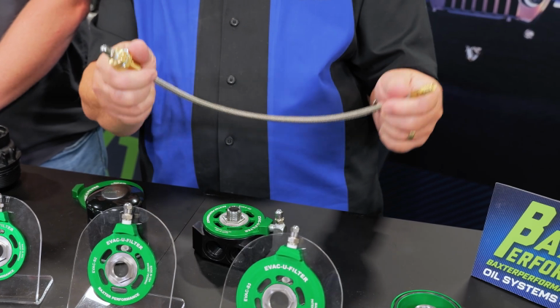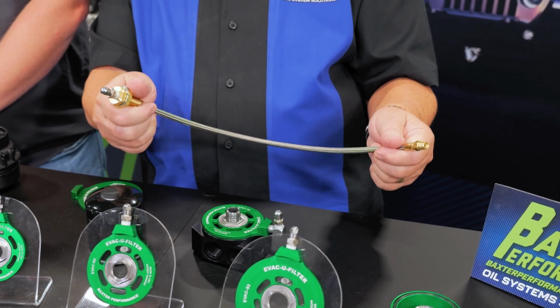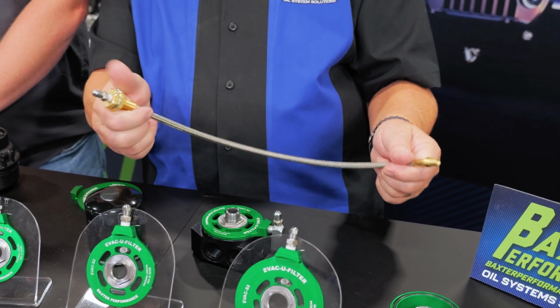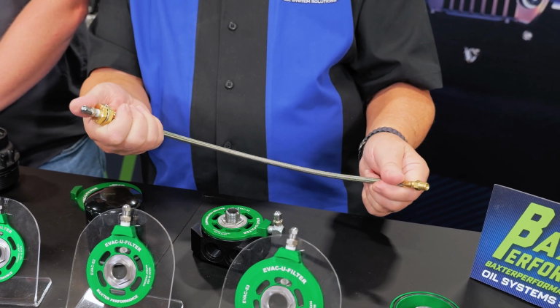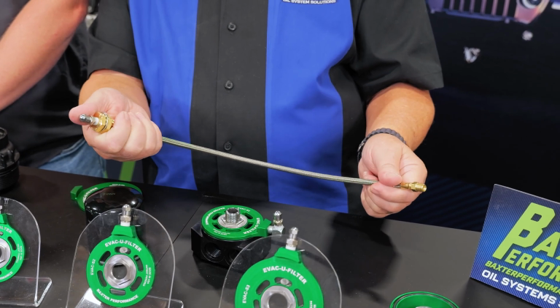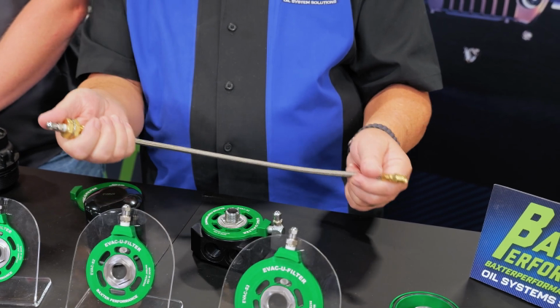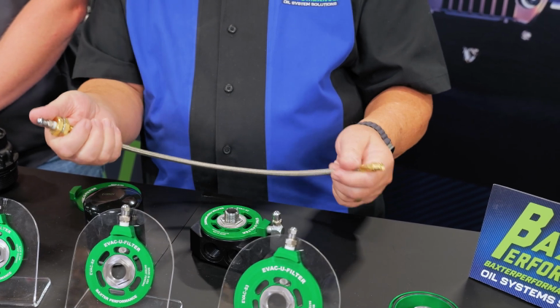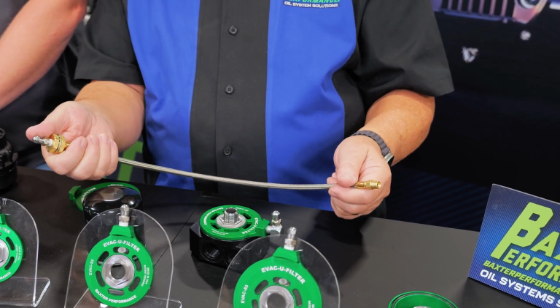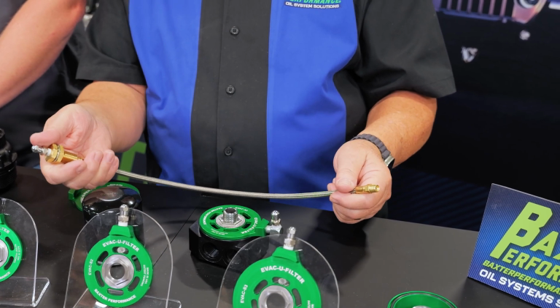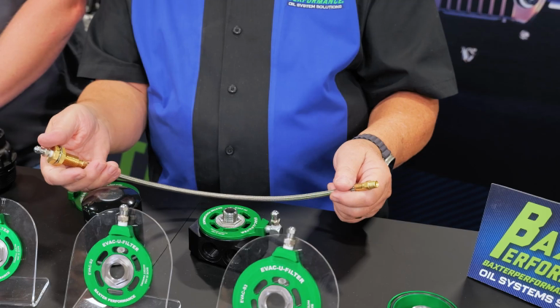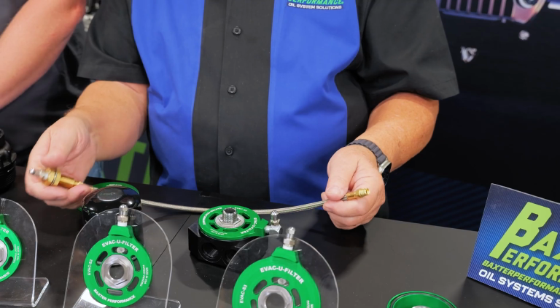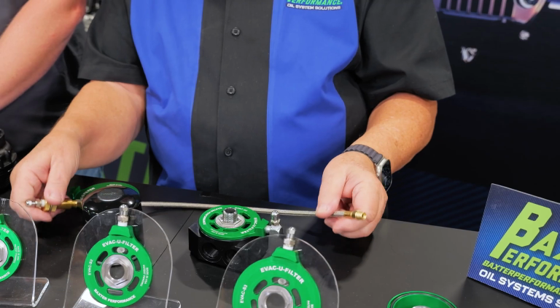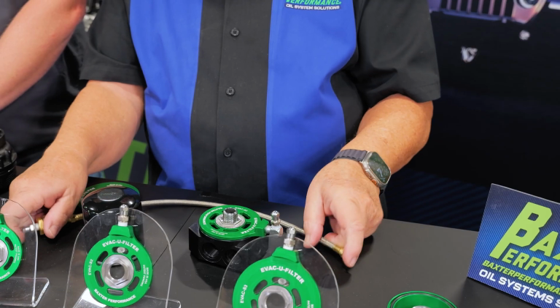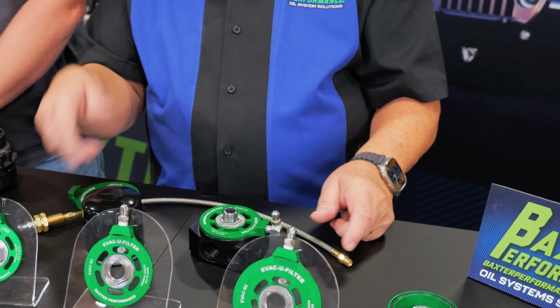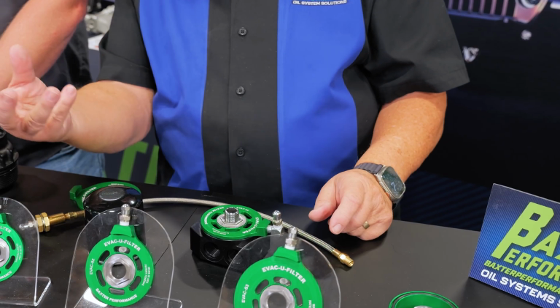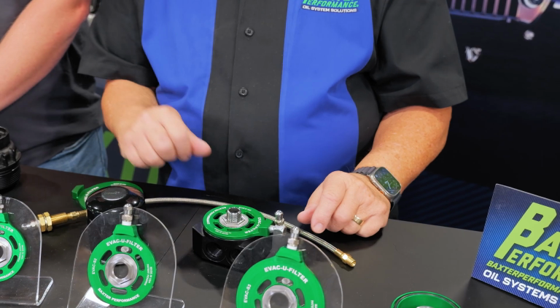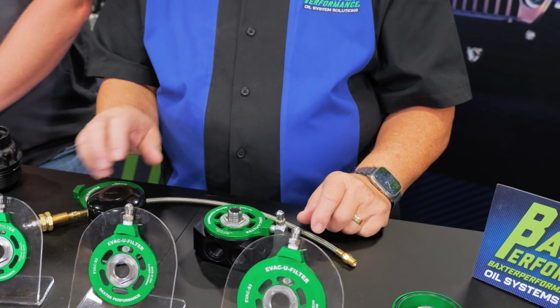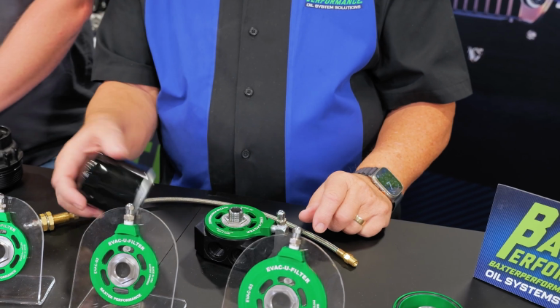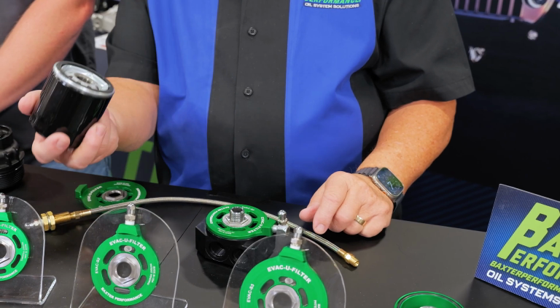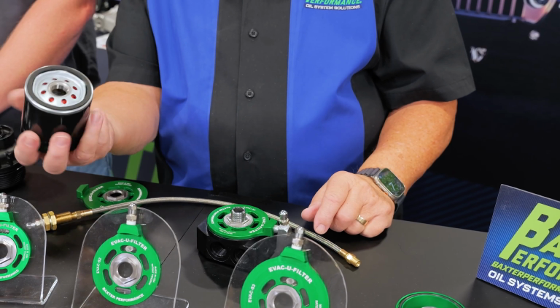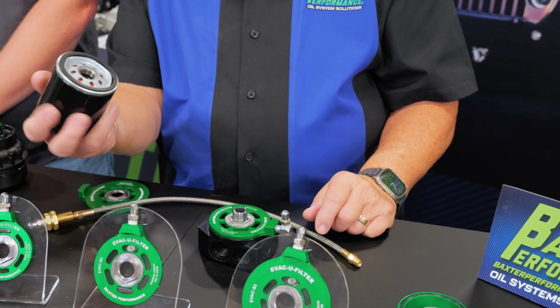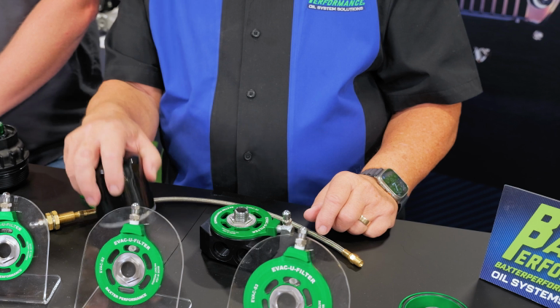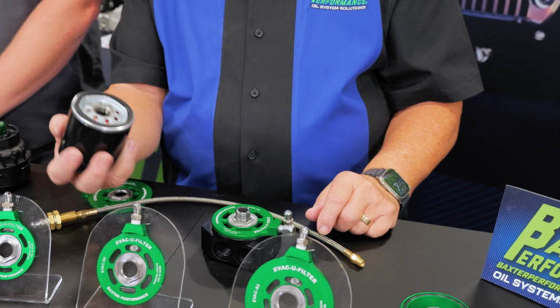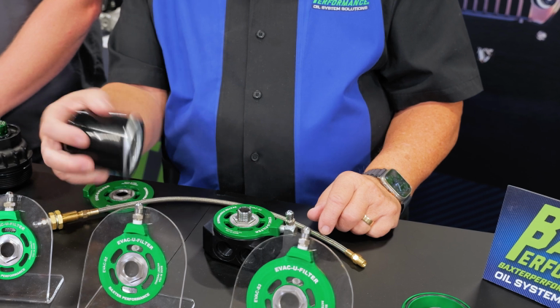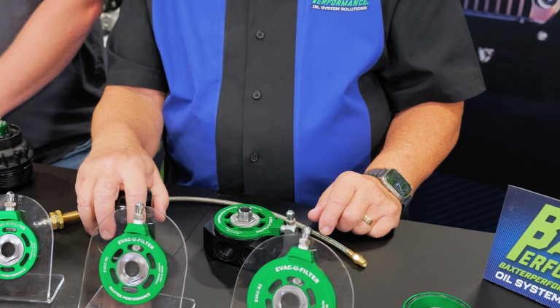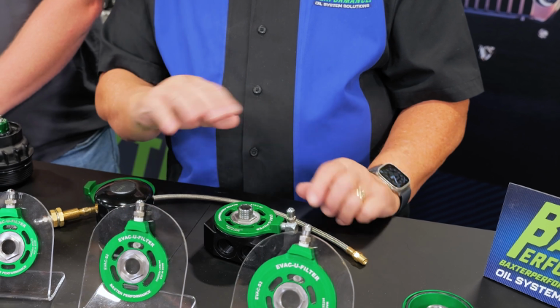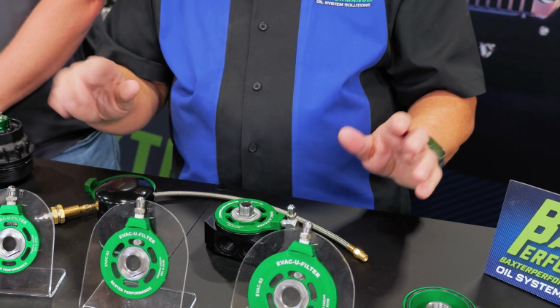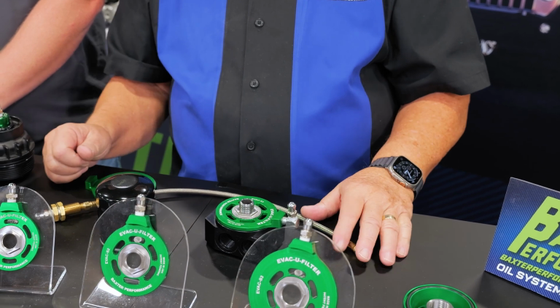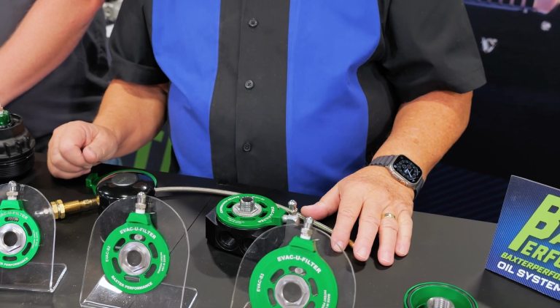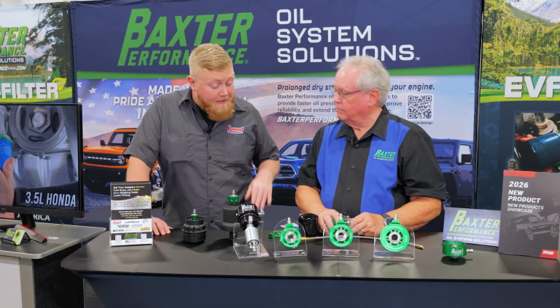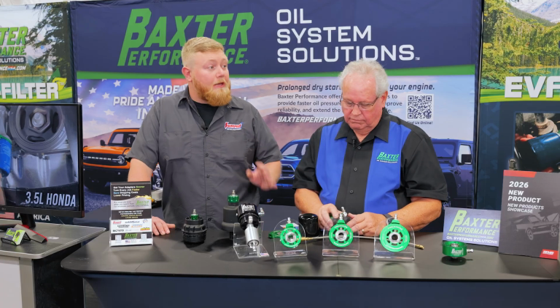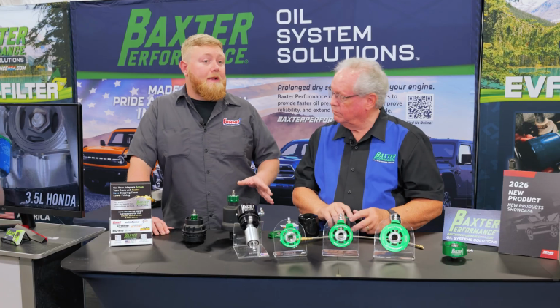On a boat you might want to use a remote charging hose that supplies compressed air to the evacuator itself, making it easier to get to the filter — charge it and then take it off. It's a very clean process.